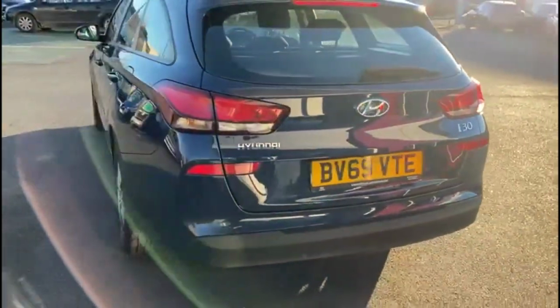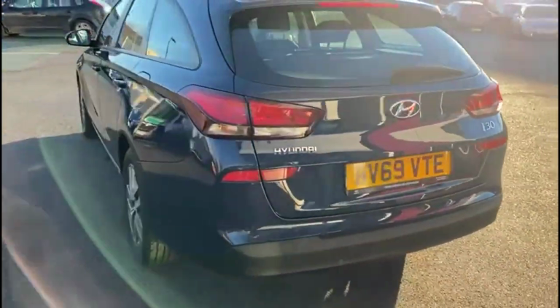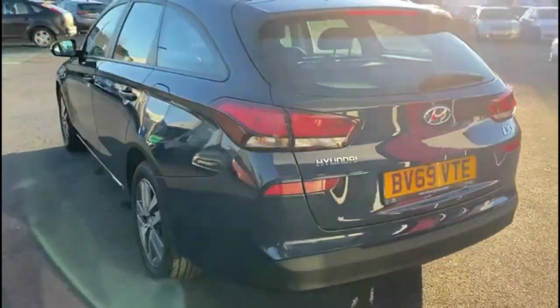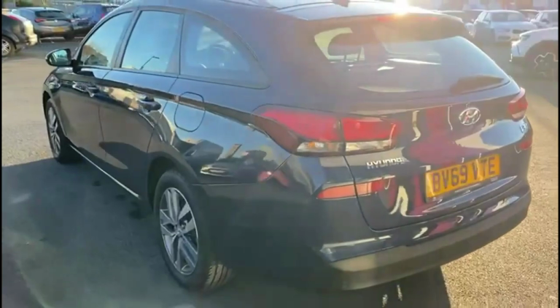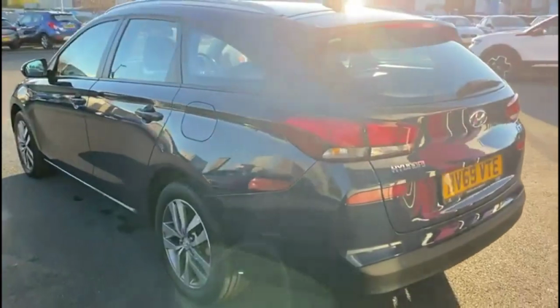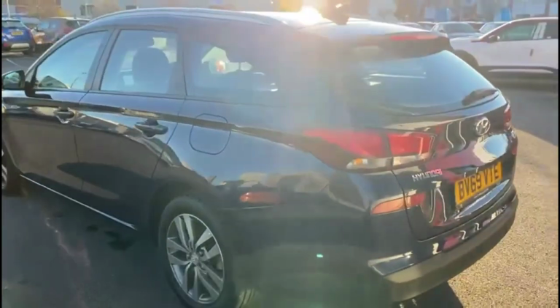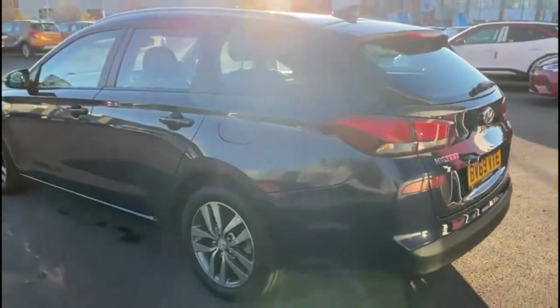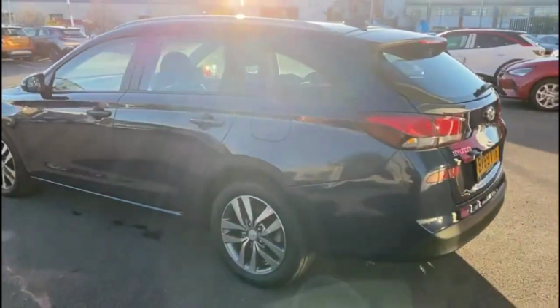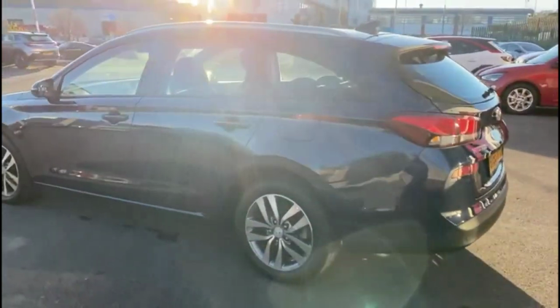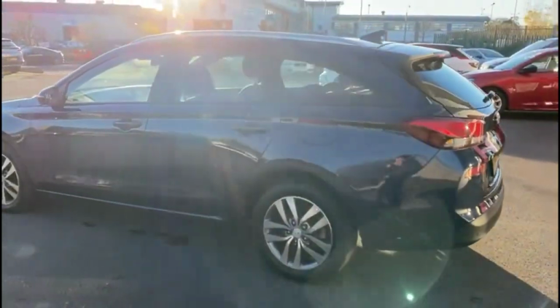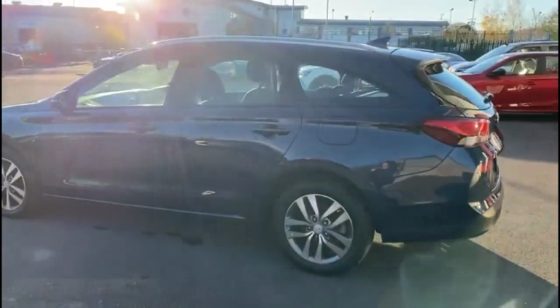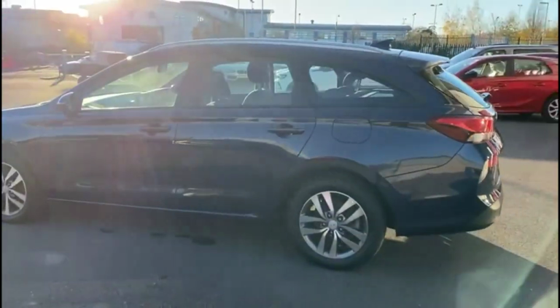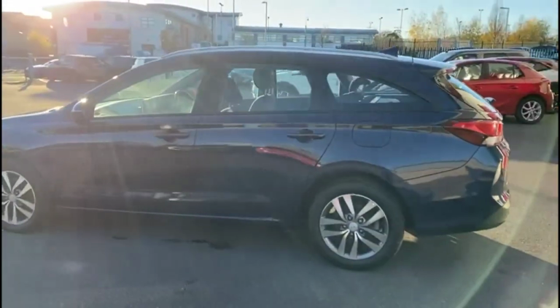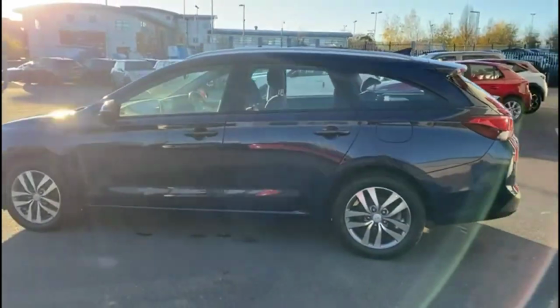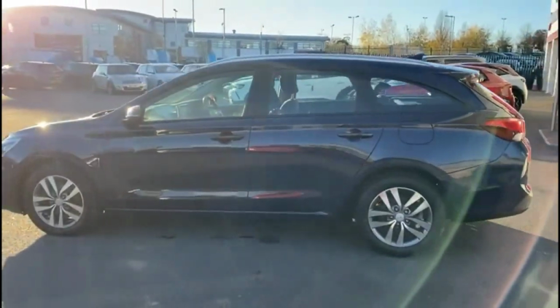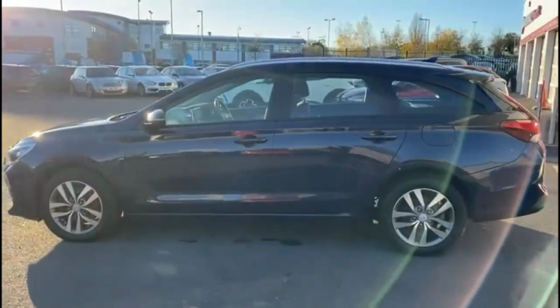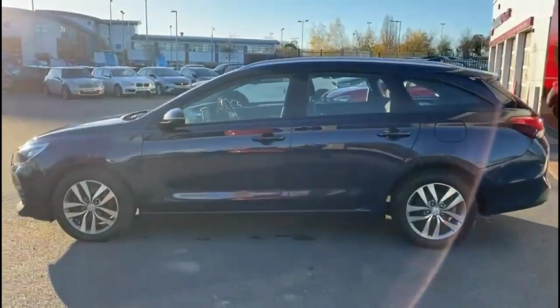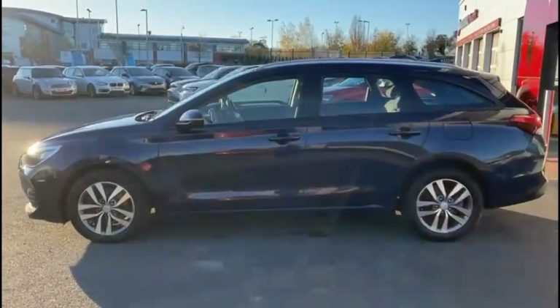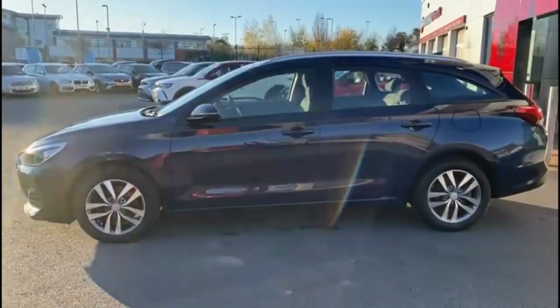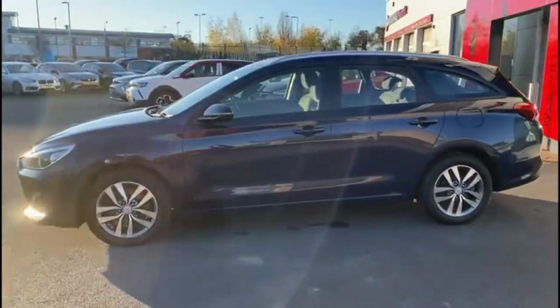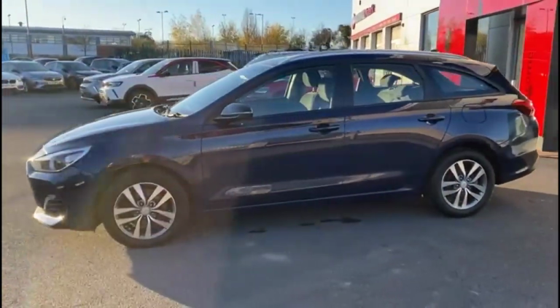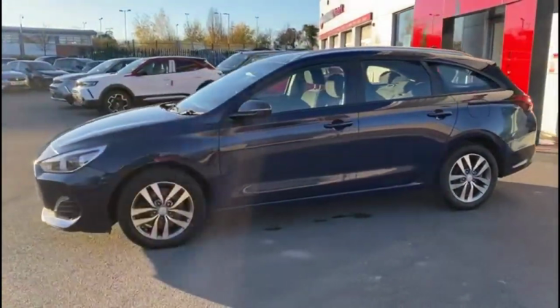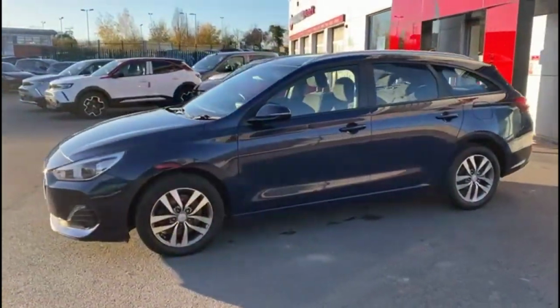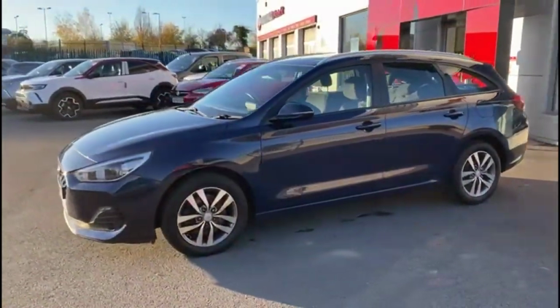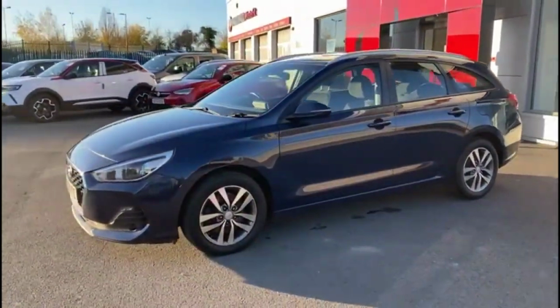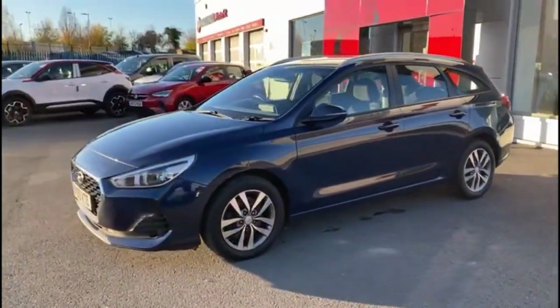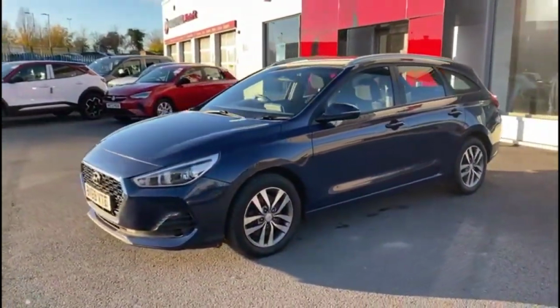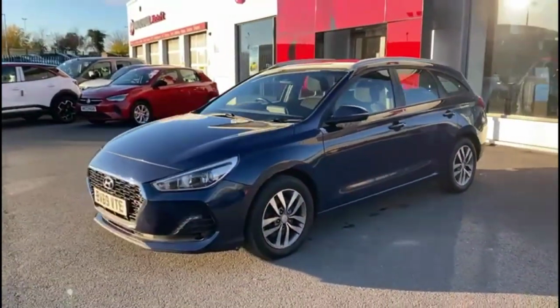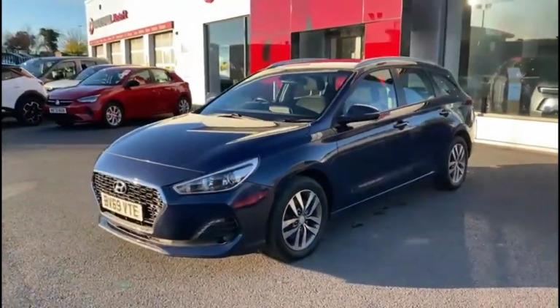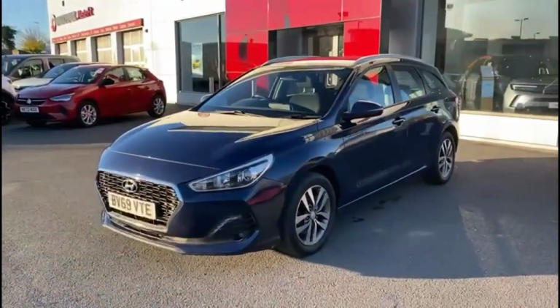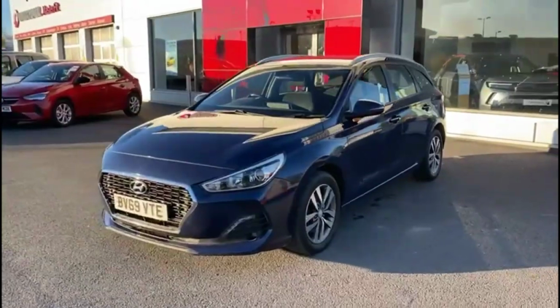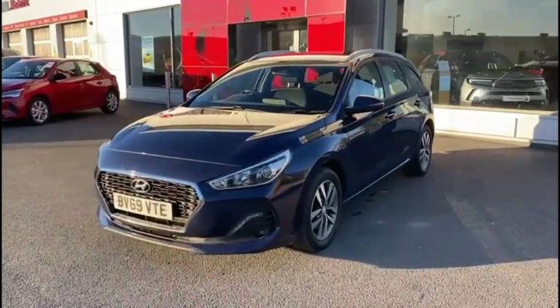...rear parking sensors and rear spoiler, shark fin roof aerial, colour-coded door handles and mirrors with built-in indicators, stylish 16-inch alloy wheels and LED daytime running lights.